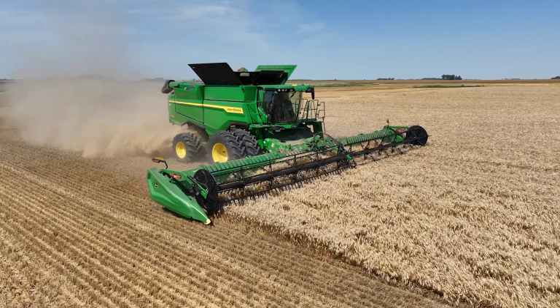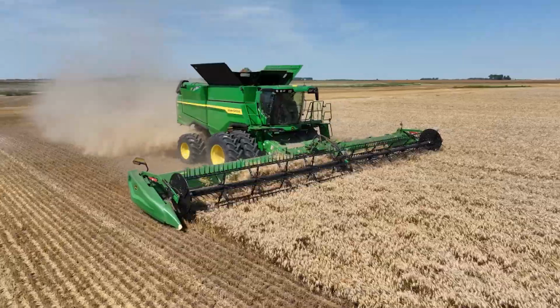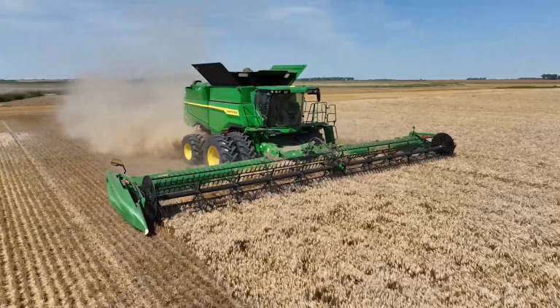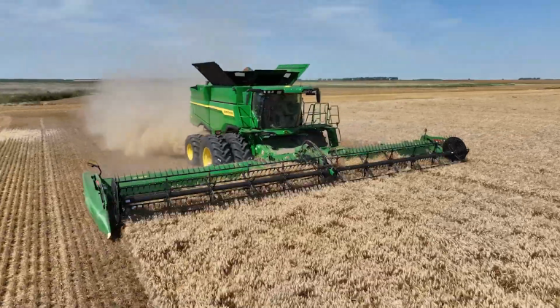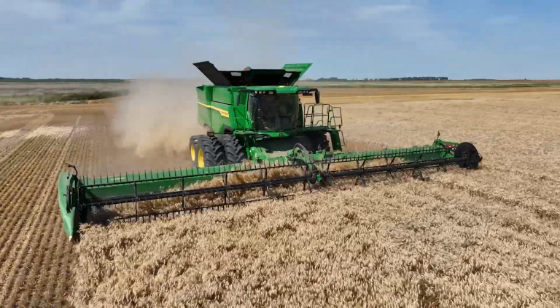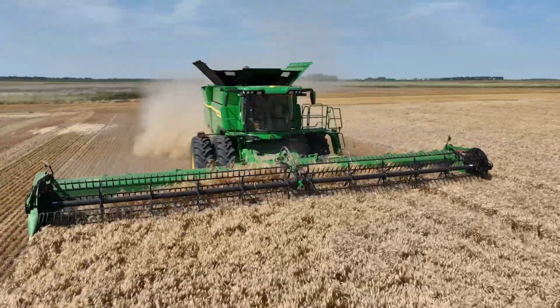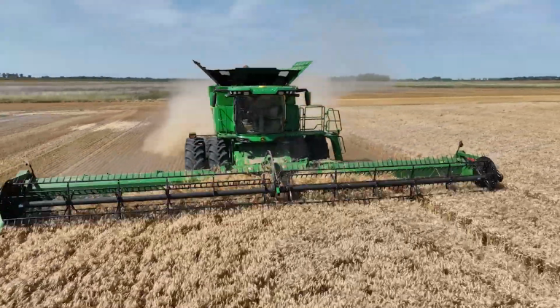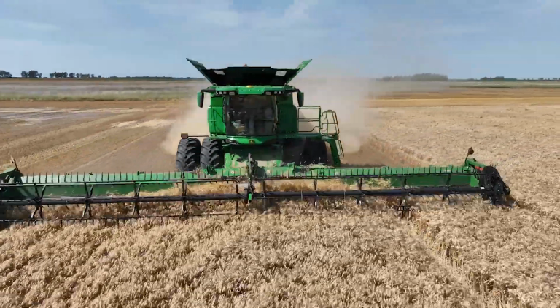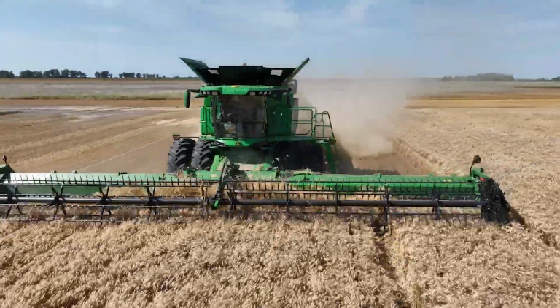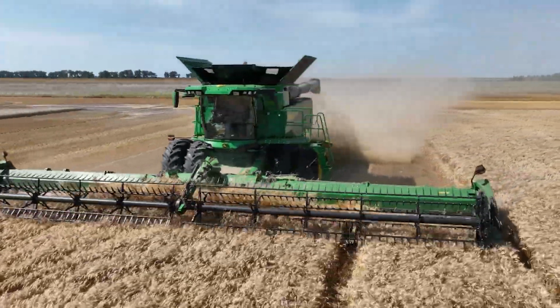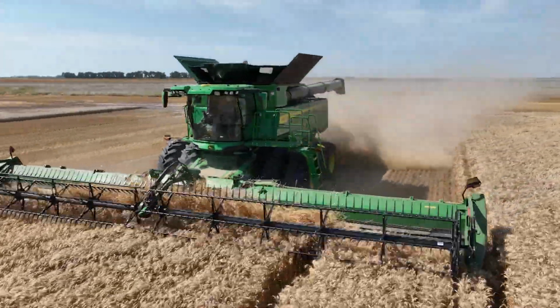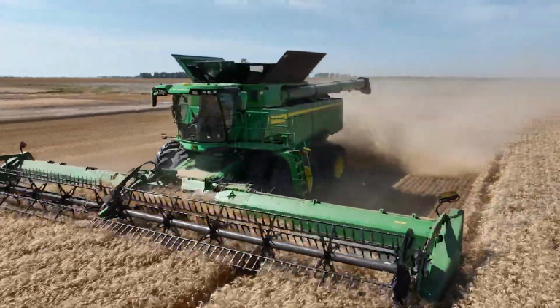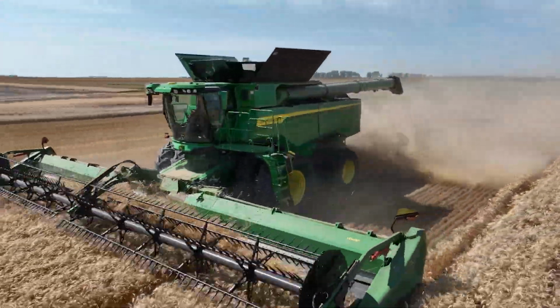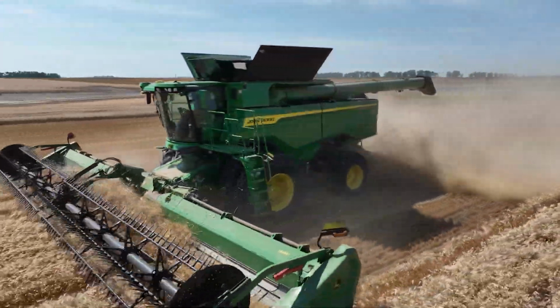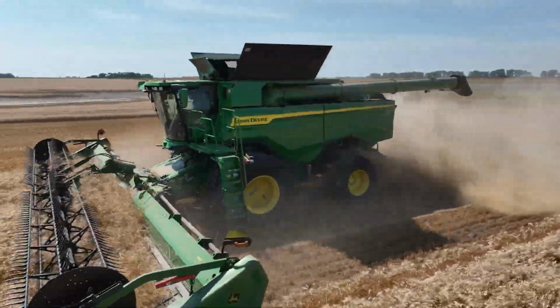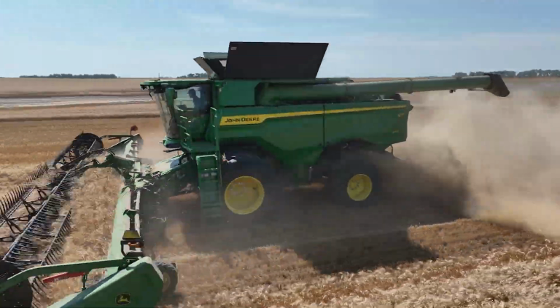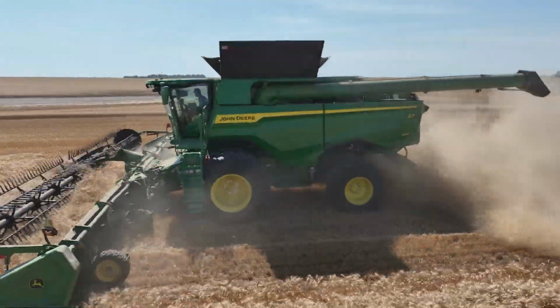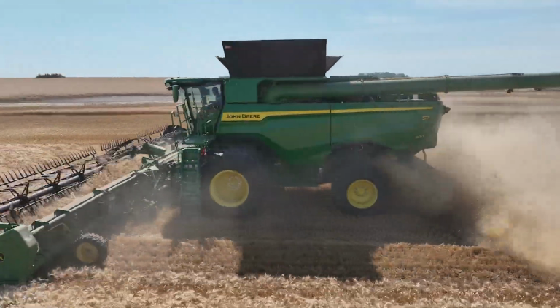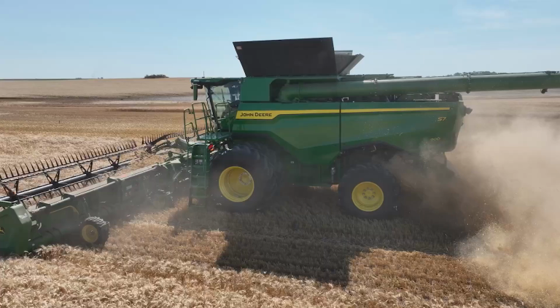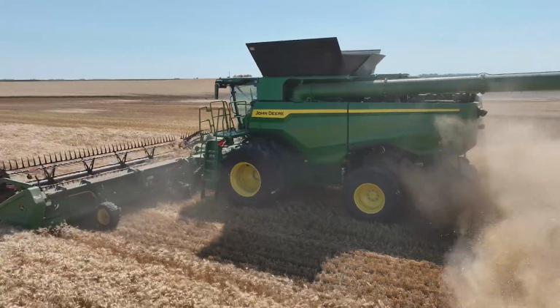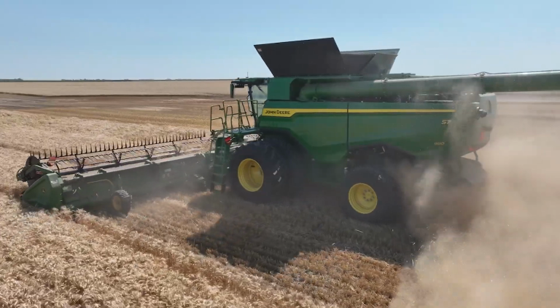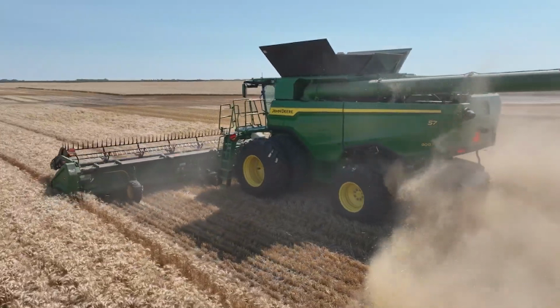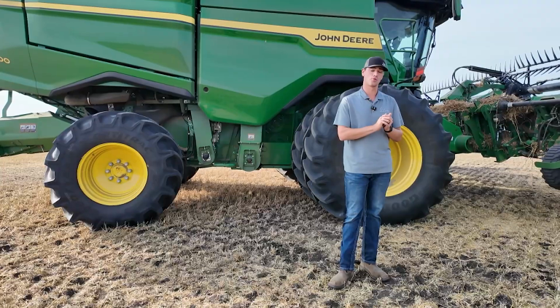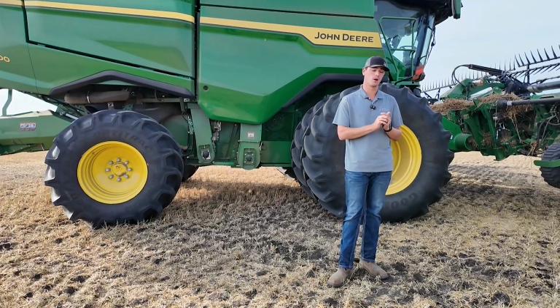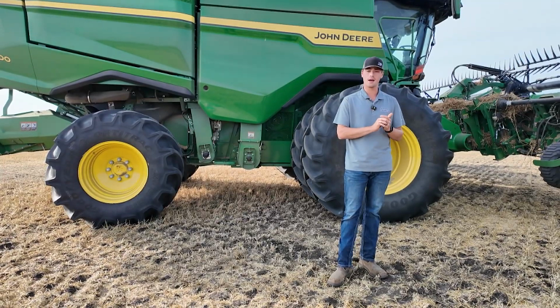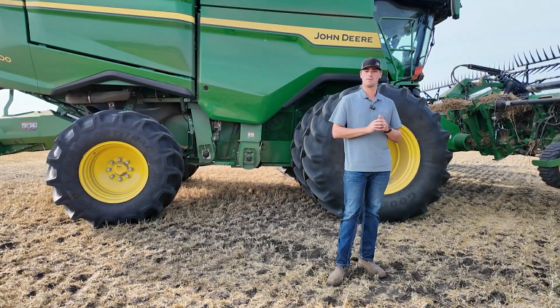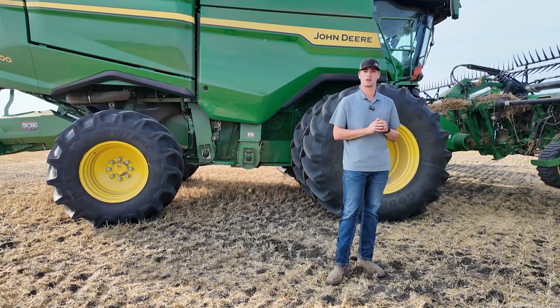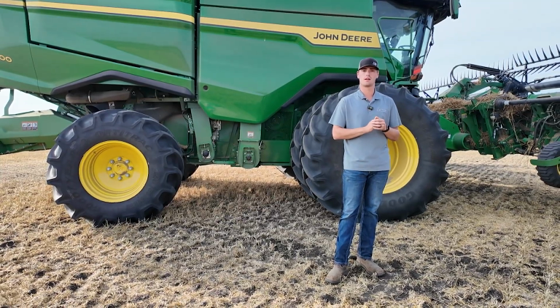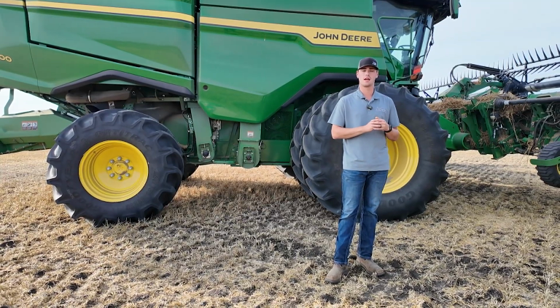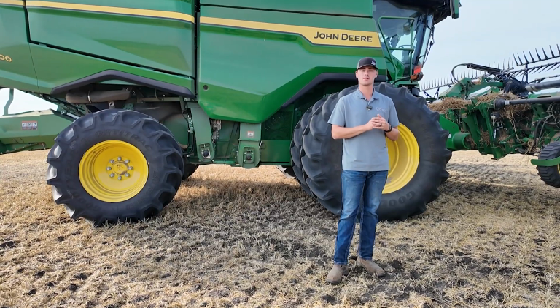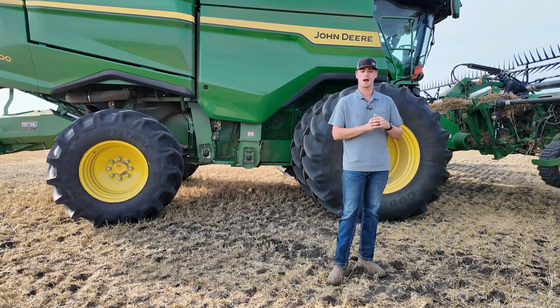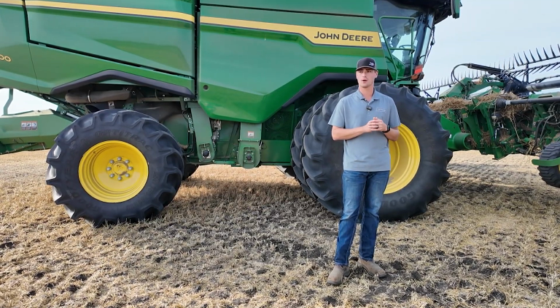Those features are actually working really well out here right now. We're seeing anywhere from 10 to 20 percent productivity gains, and that is both throughput and productivity in acres per hour.